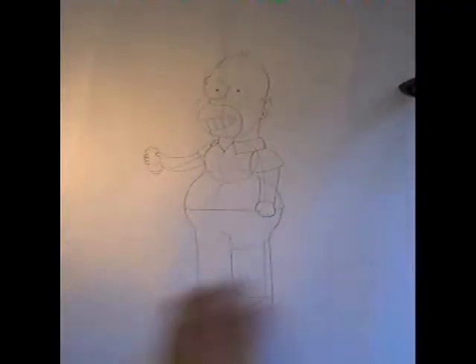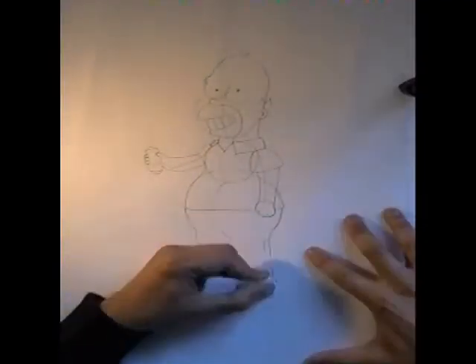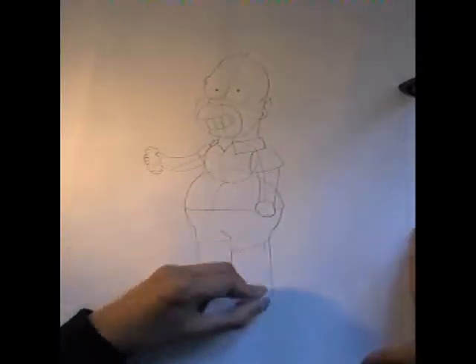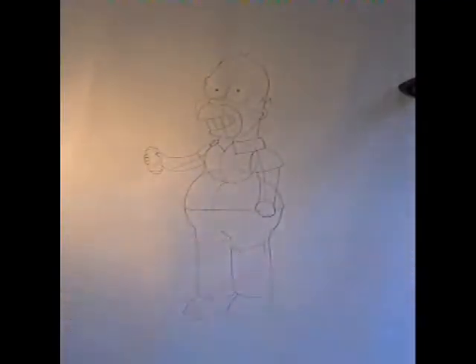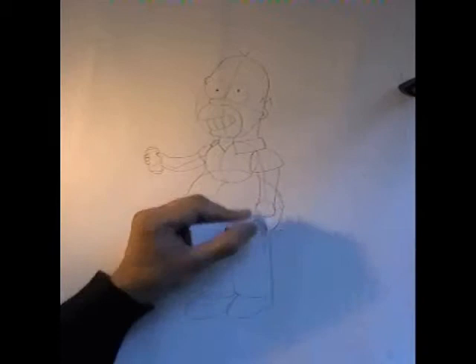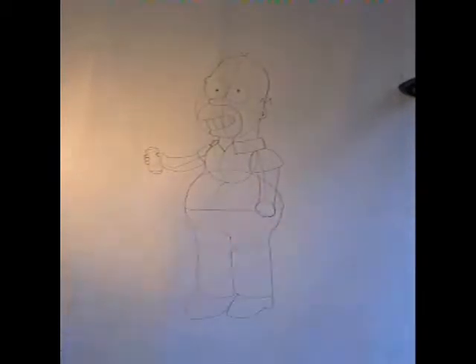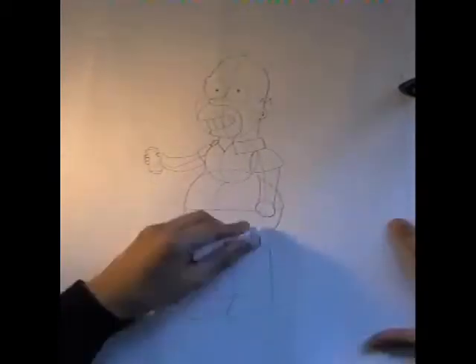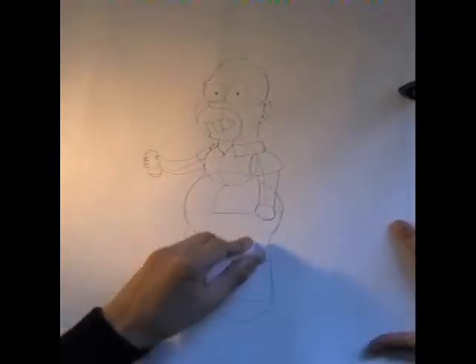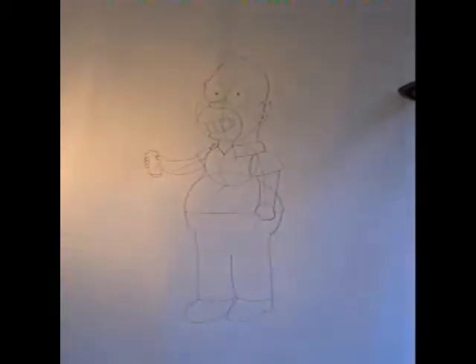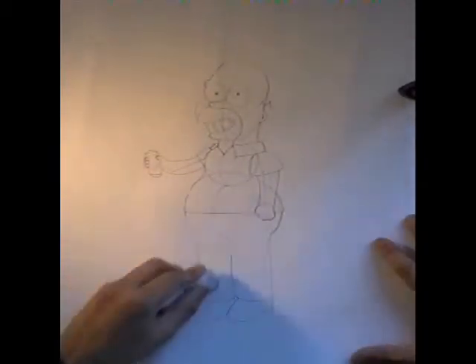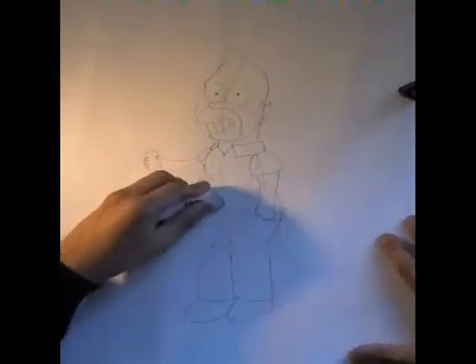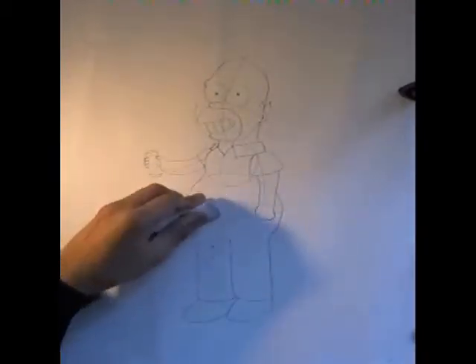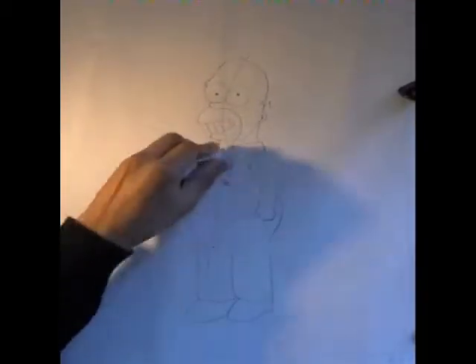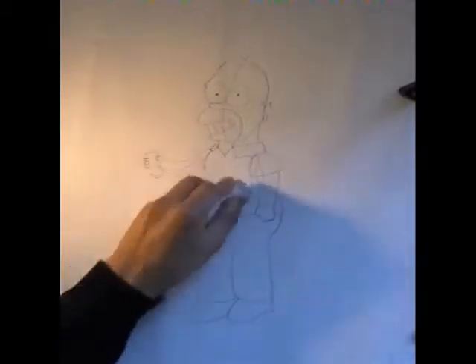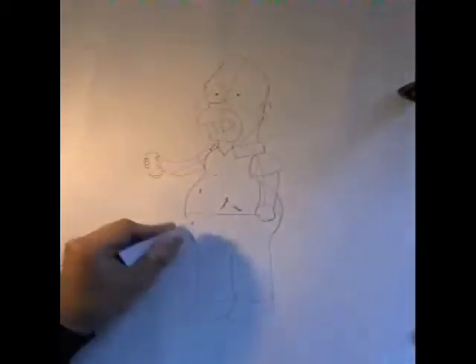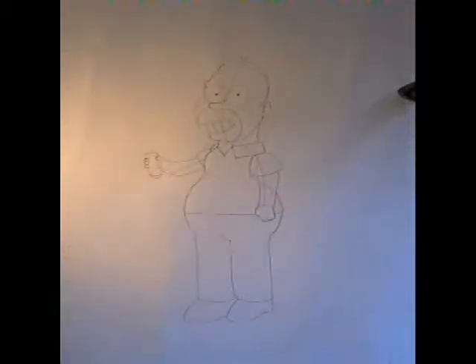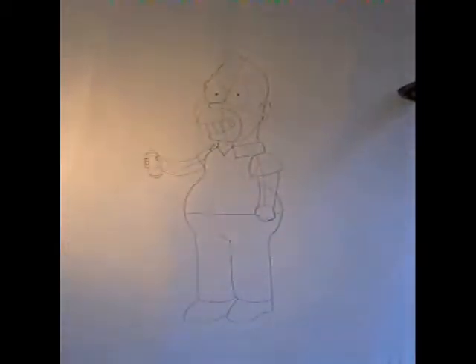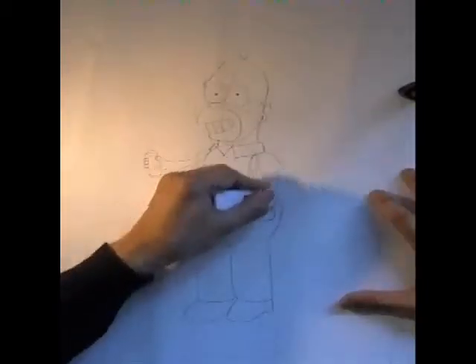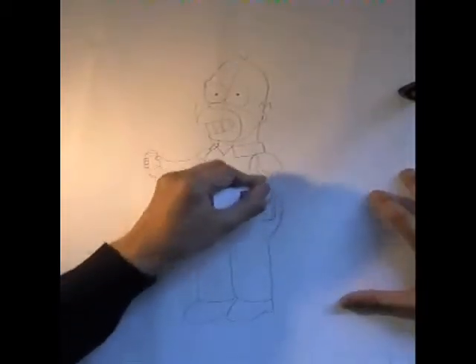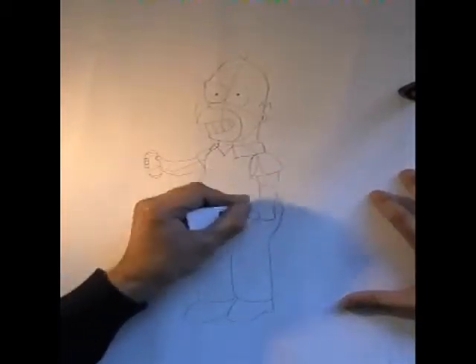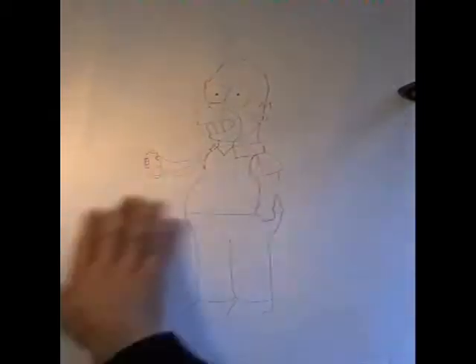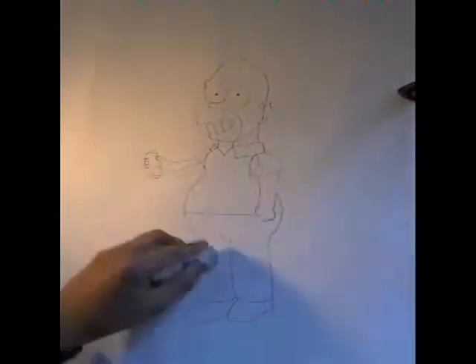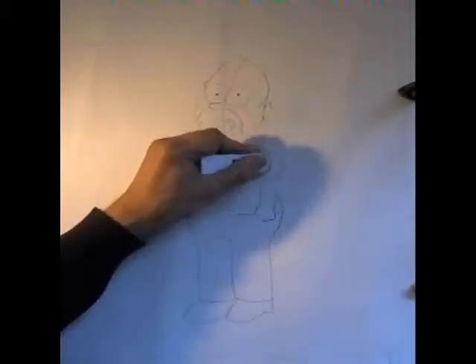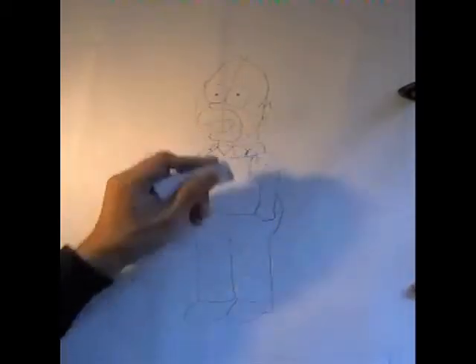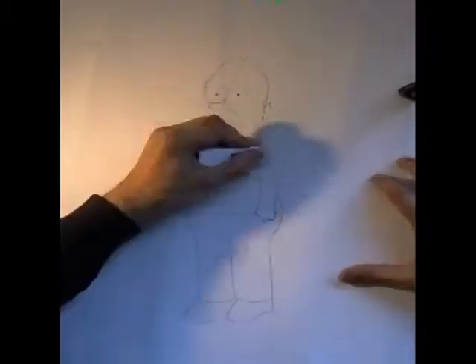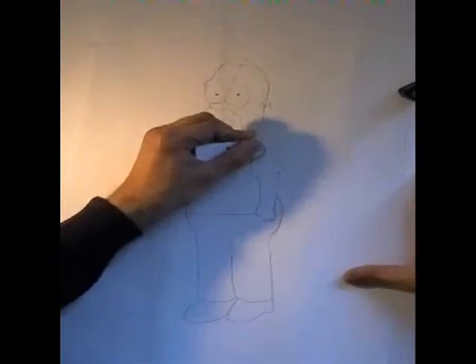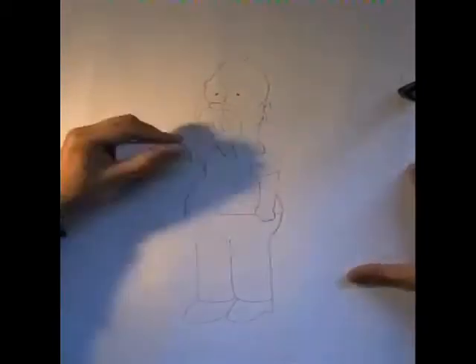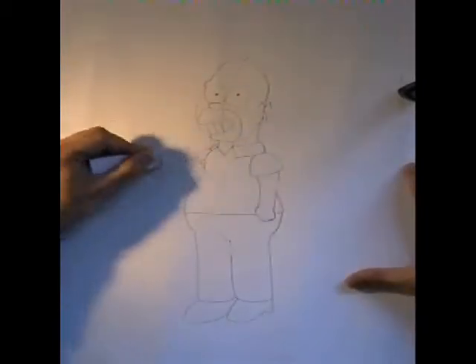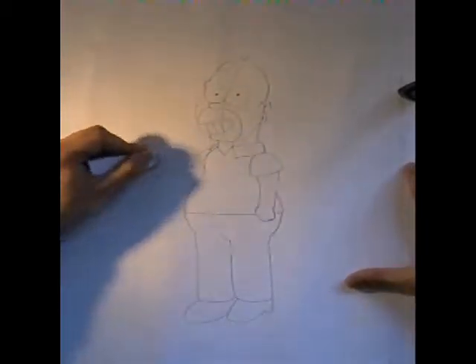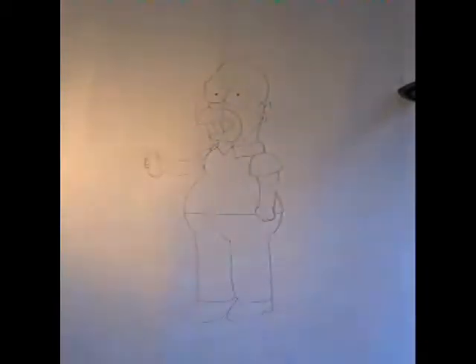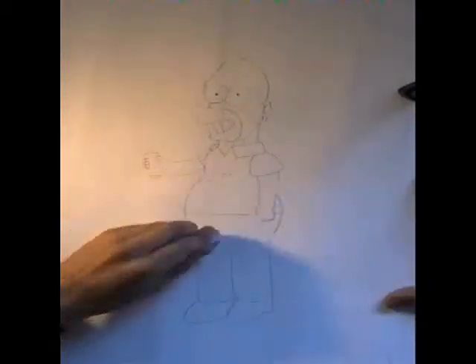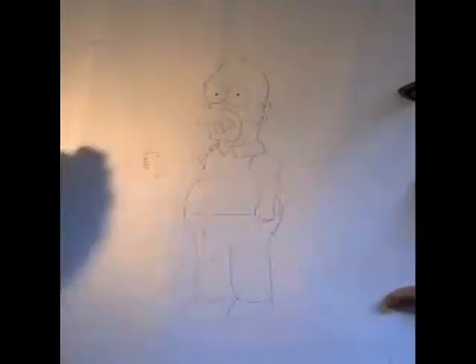So we've finished the basic outline now, so just rub out the initial guidelines to give you a clear picture of the outline of Homer Simpson.